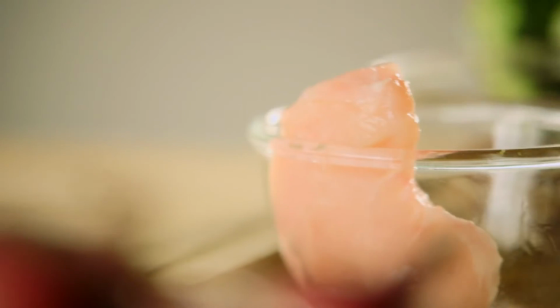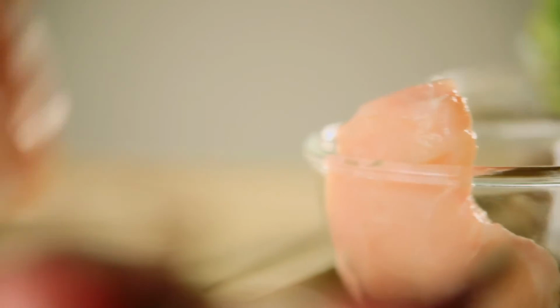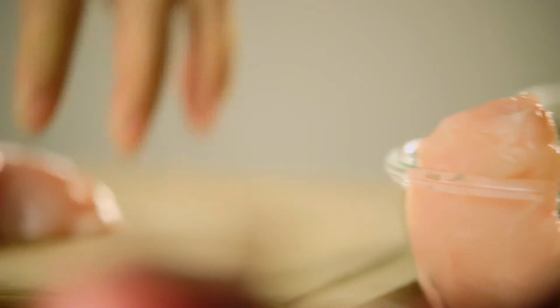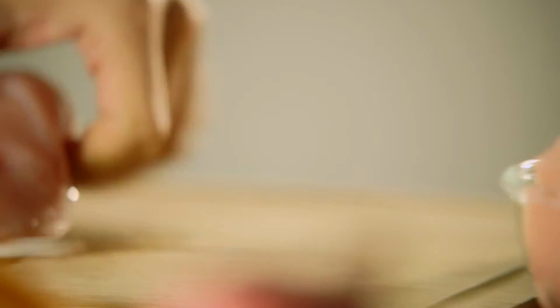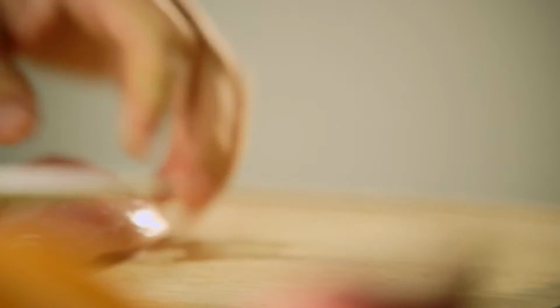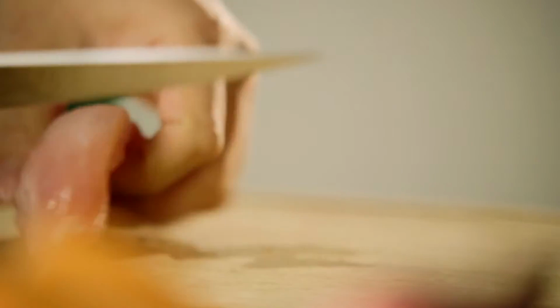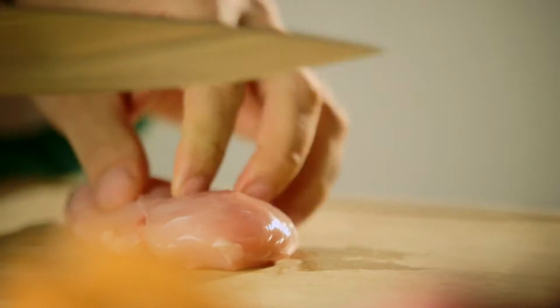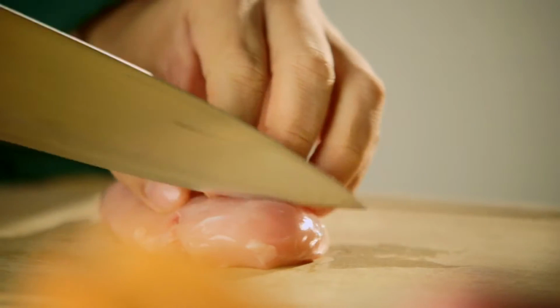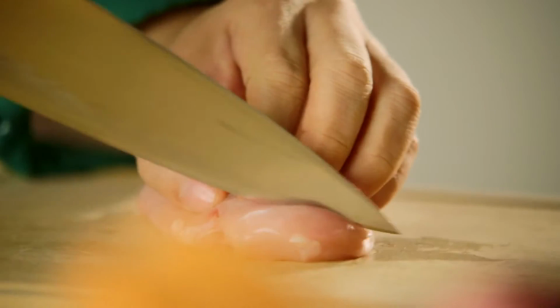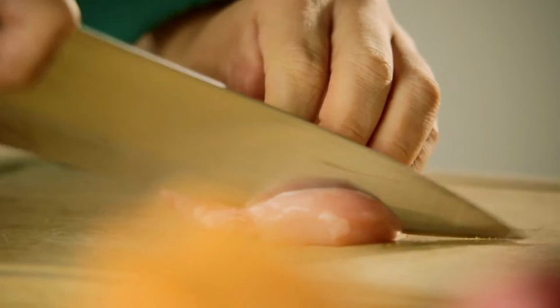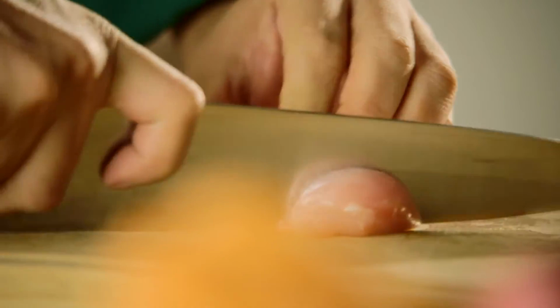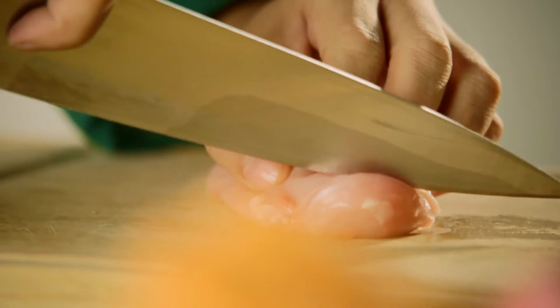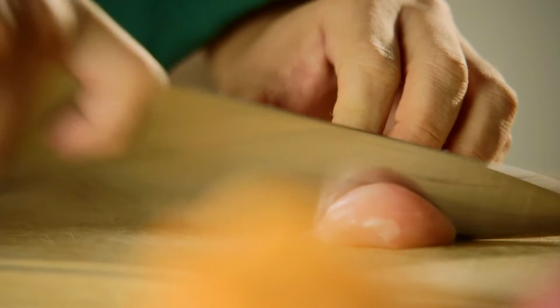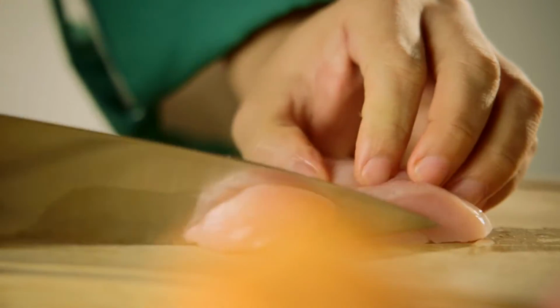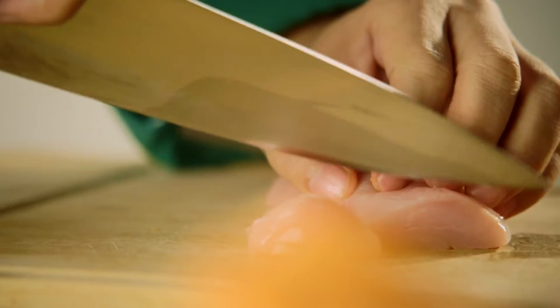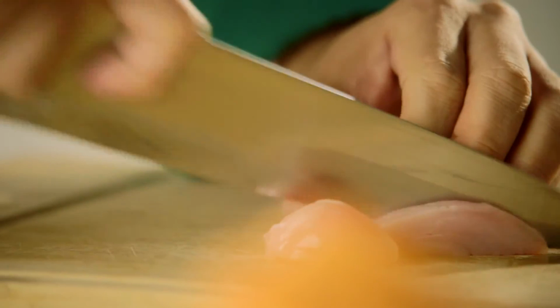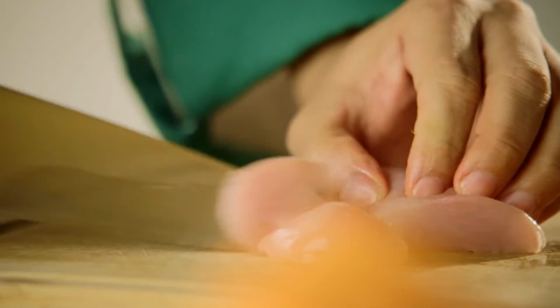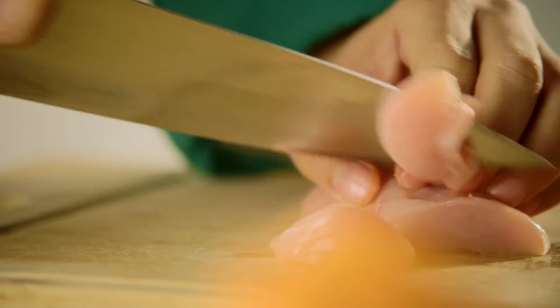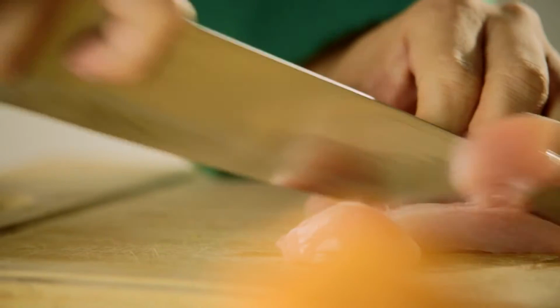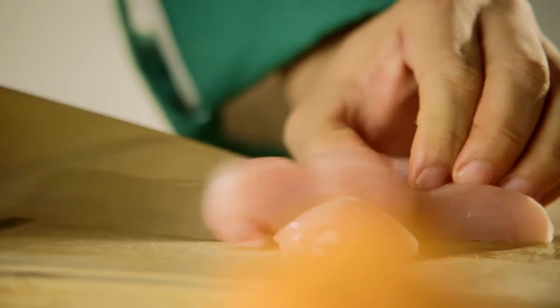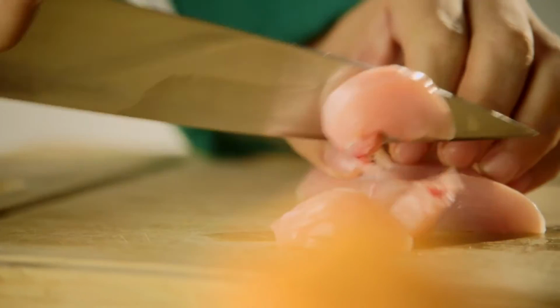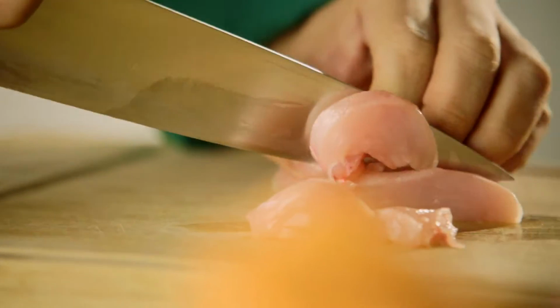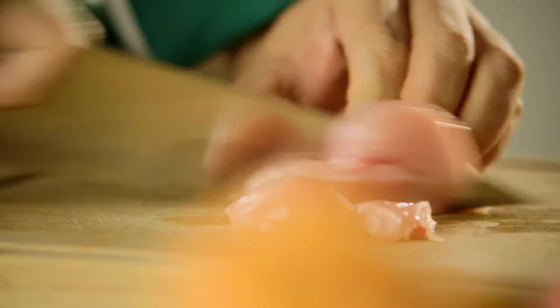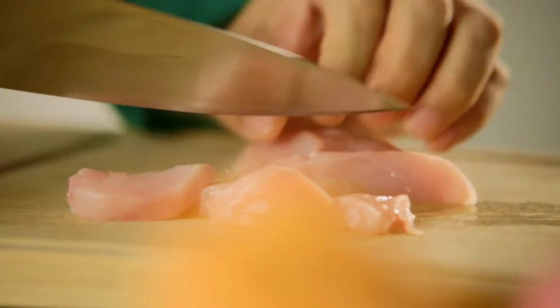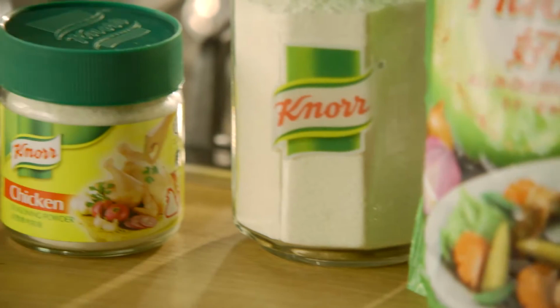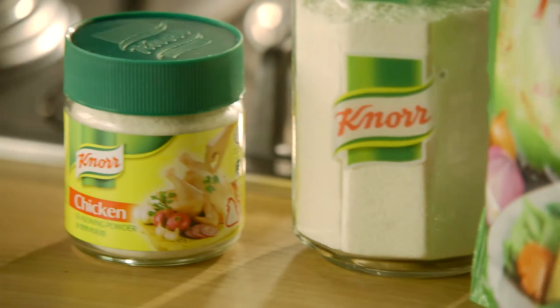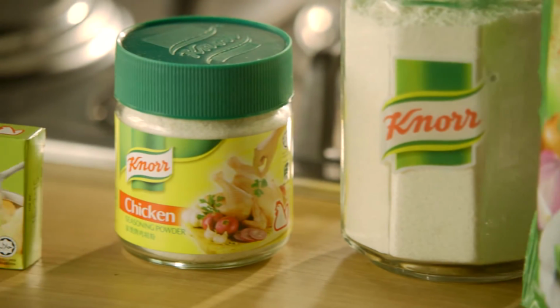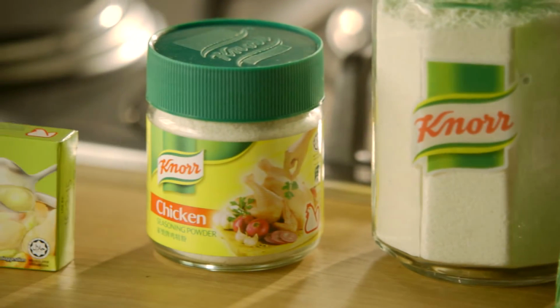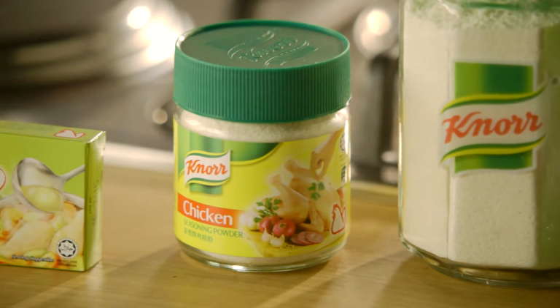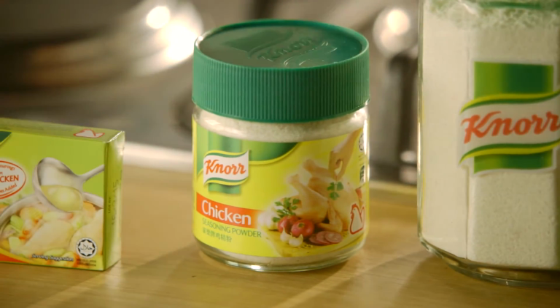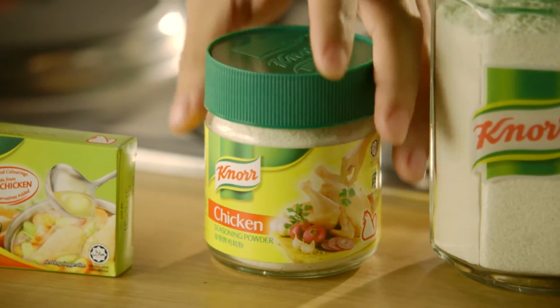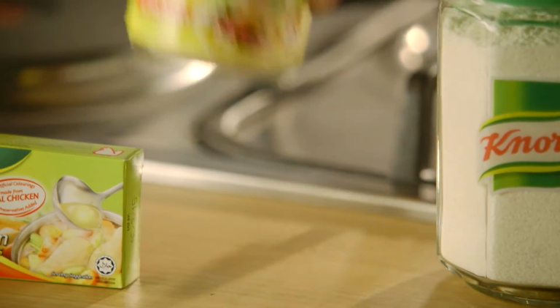I've prepared around 150 grams of chicken breast by thinly slicing them, perfect for stir-fry. Now to really draw out the very best chicken flavour for this dish, I'm going to season the chicken breast with Knorr chicken seasoning powder.